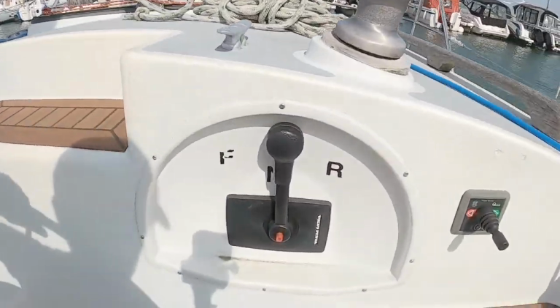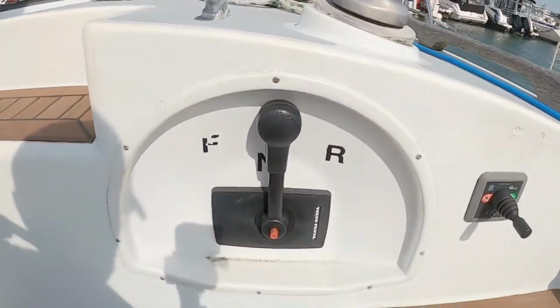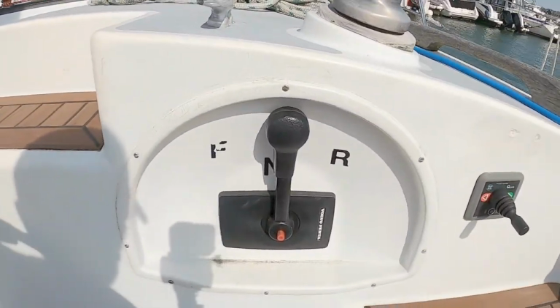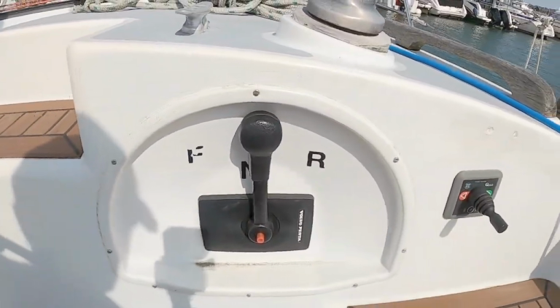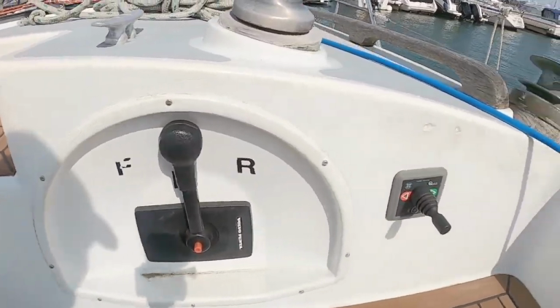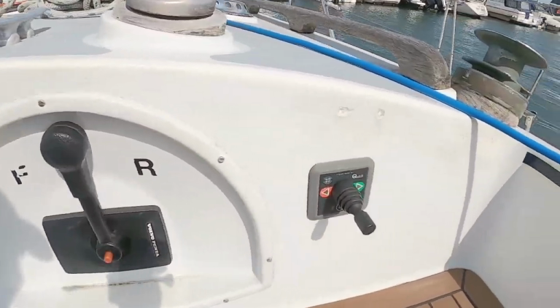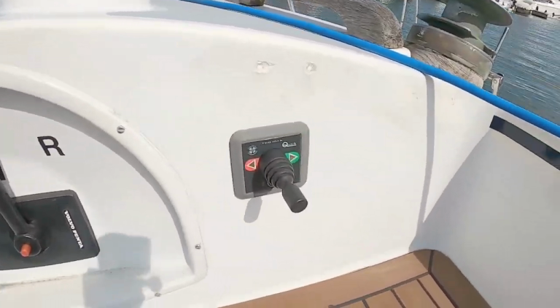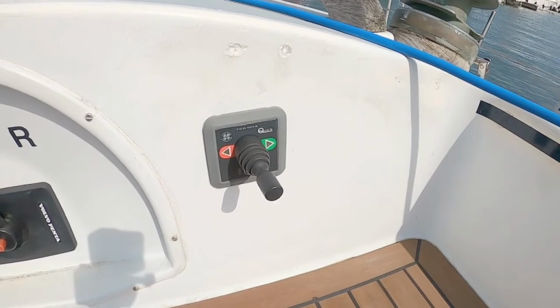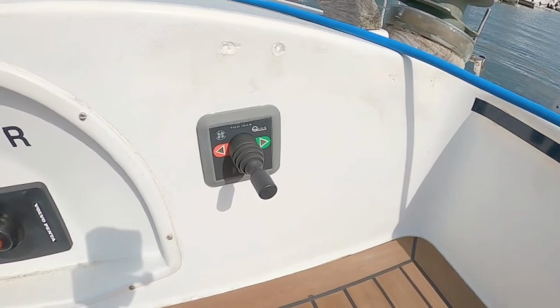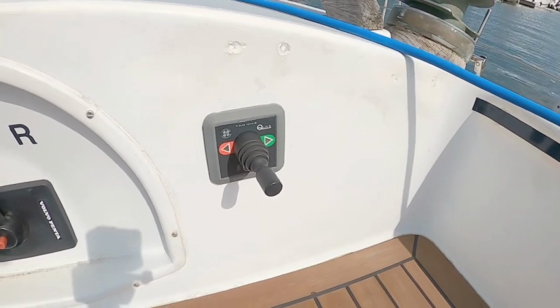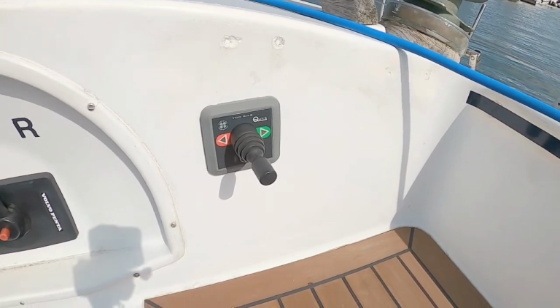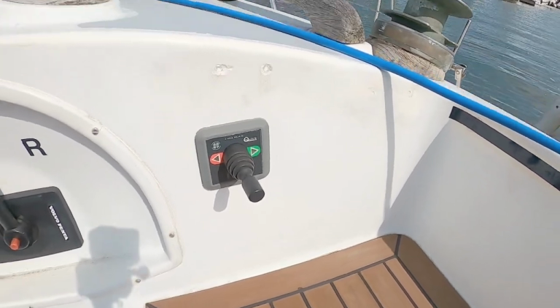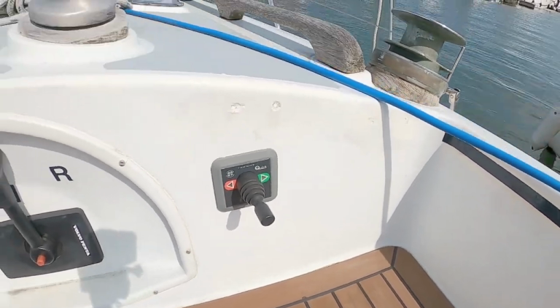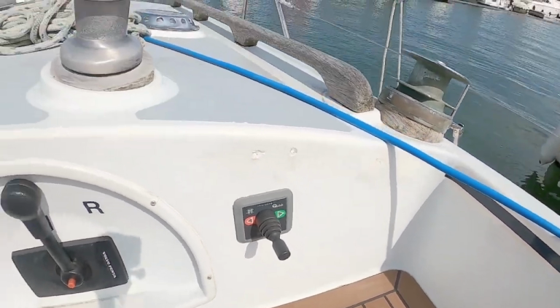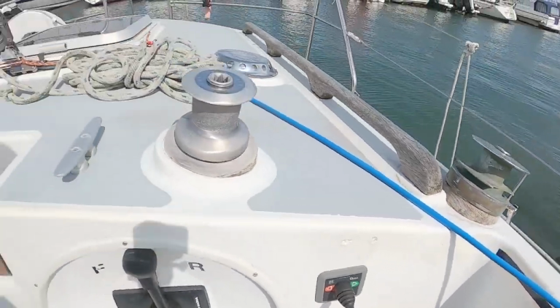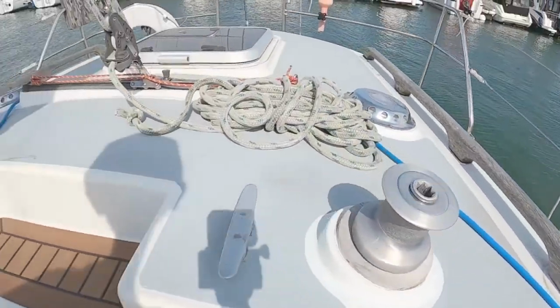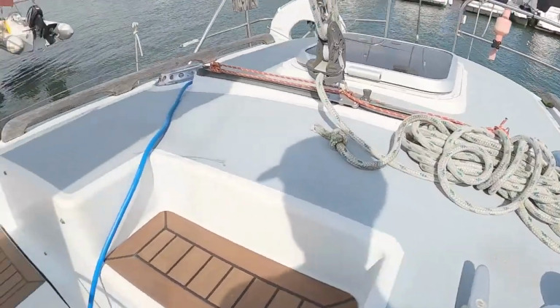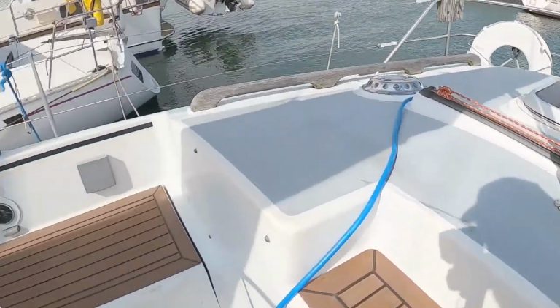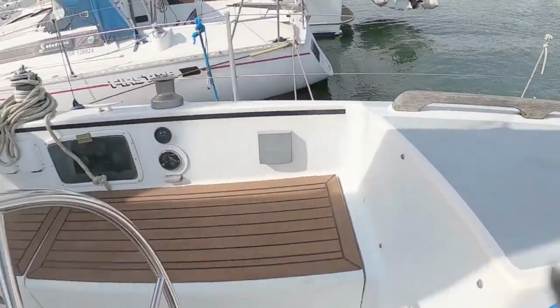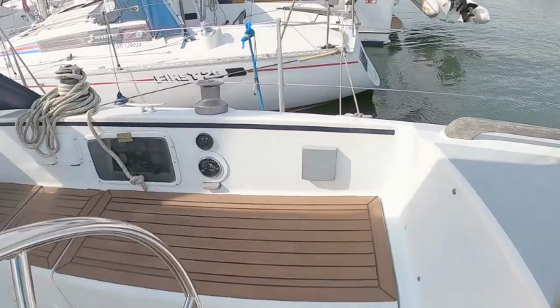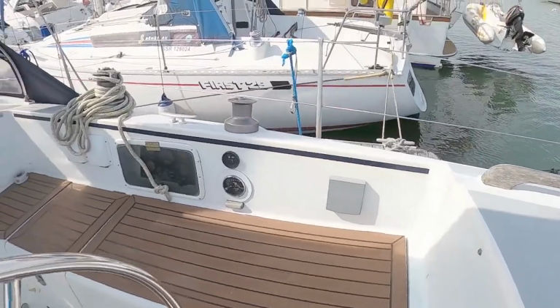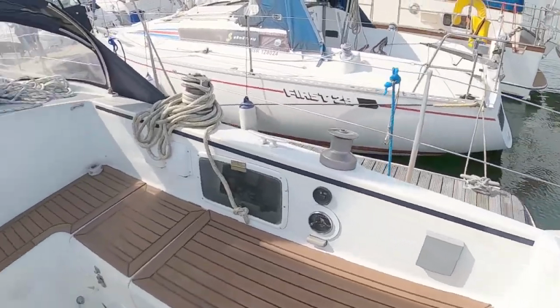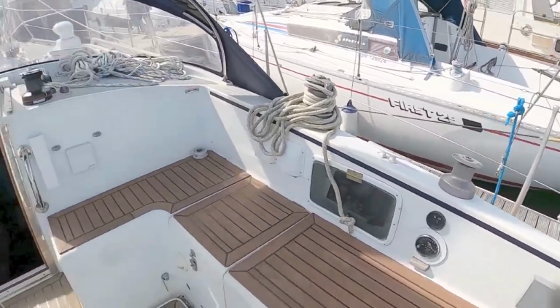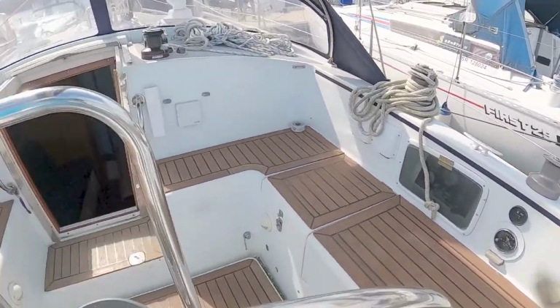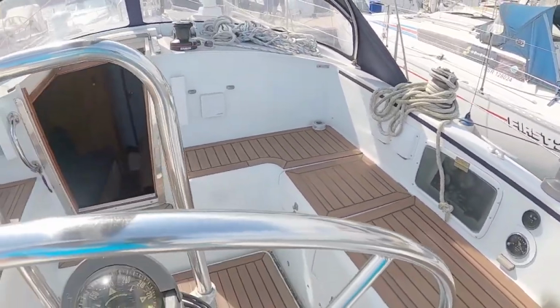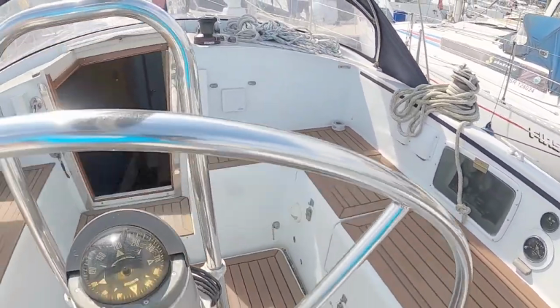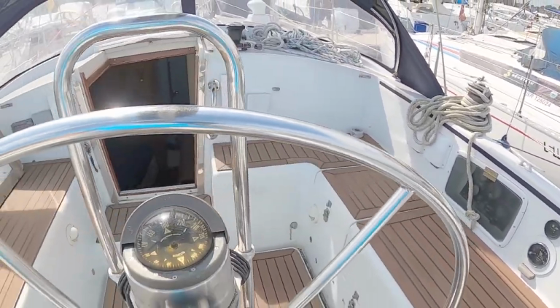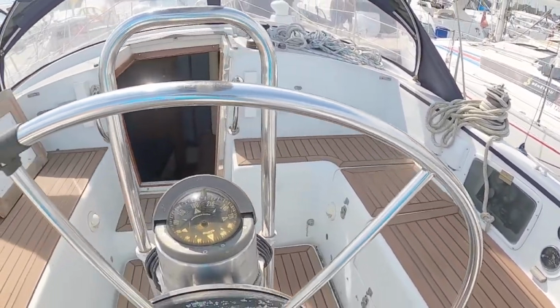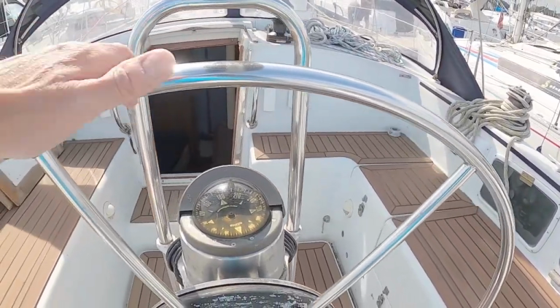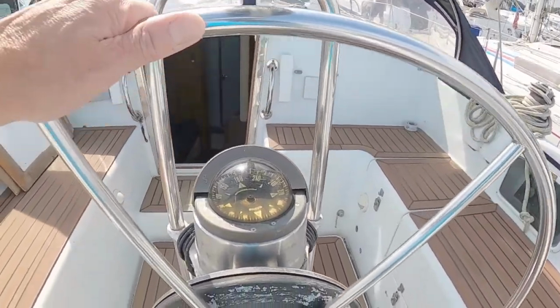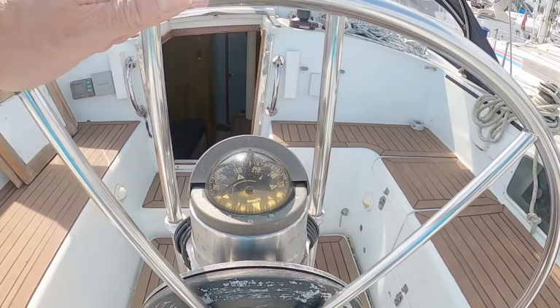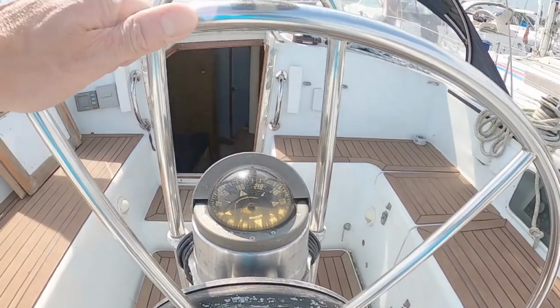Over here there's the throttle and a recent addition of a bow thruster, which is always useful. Quite a nice little seat here, so you can sit yourself down at the wheel and put the compass in front of you.